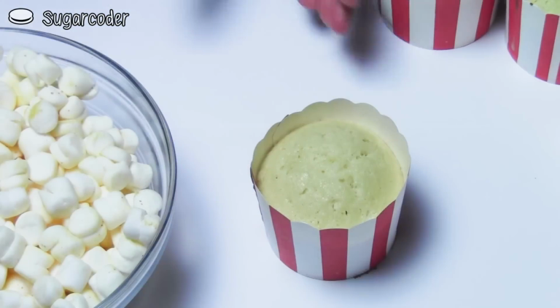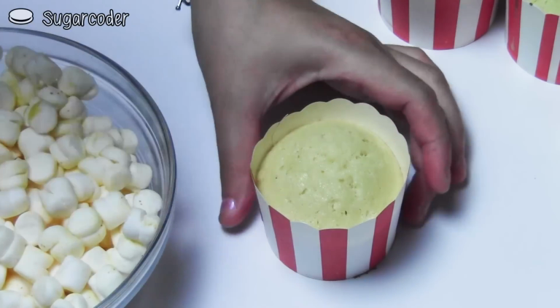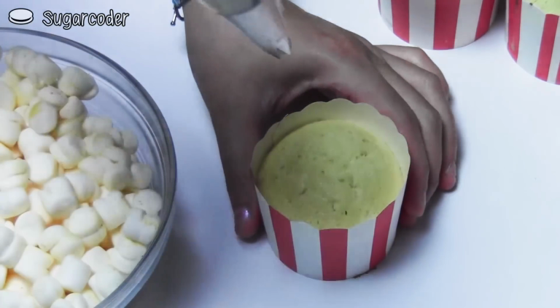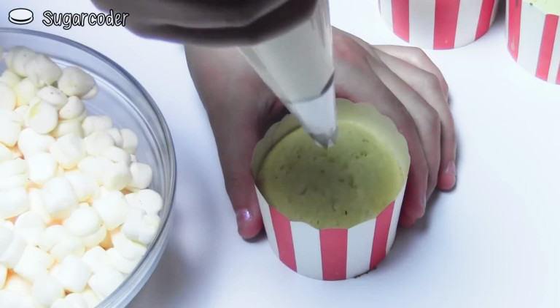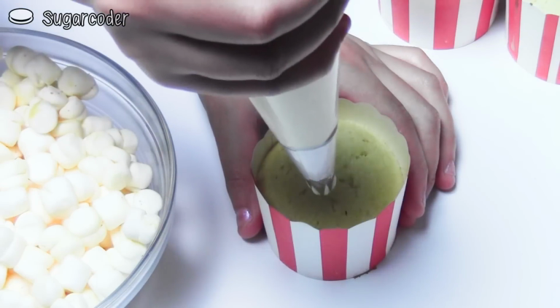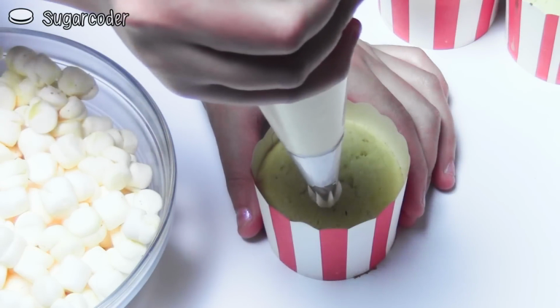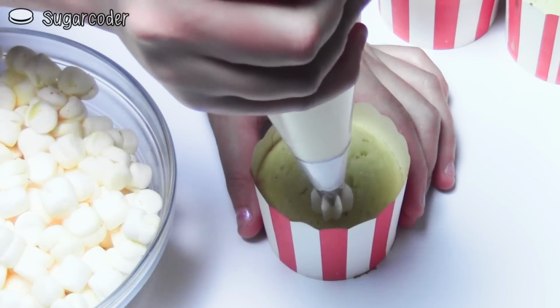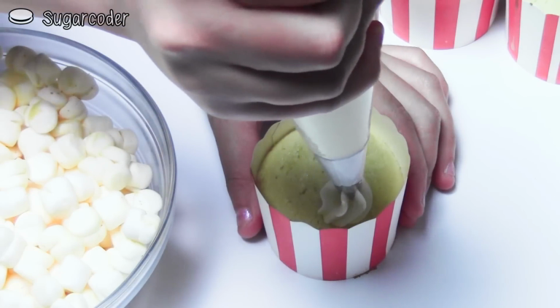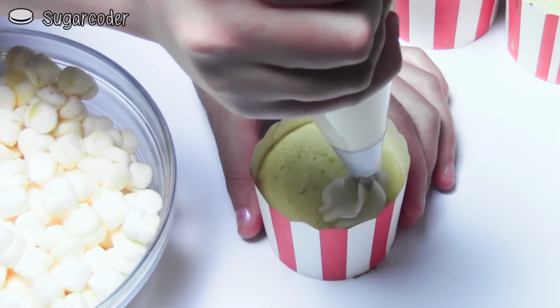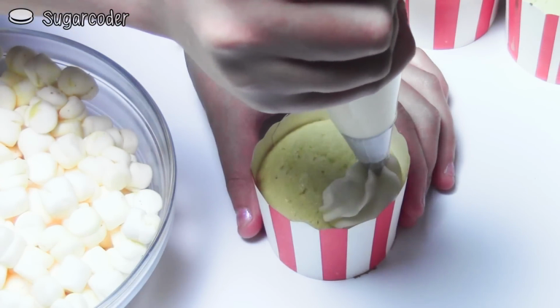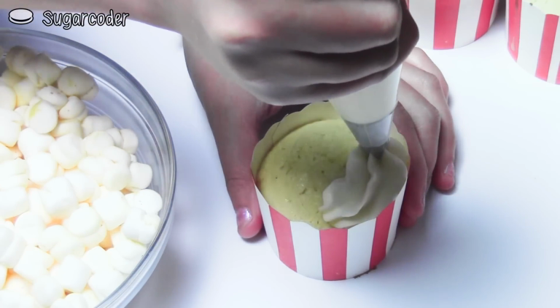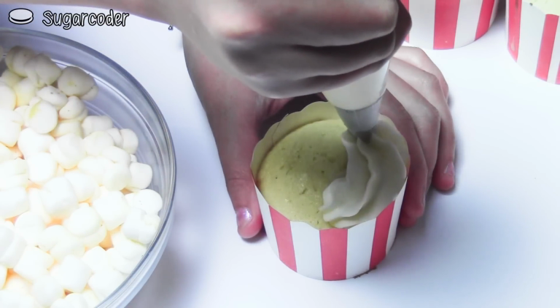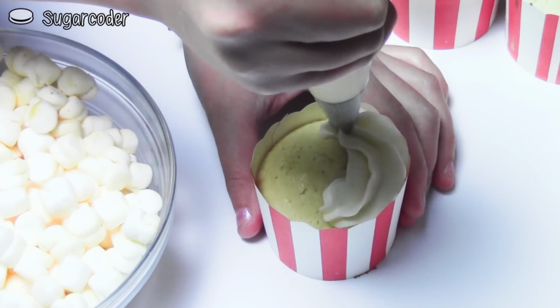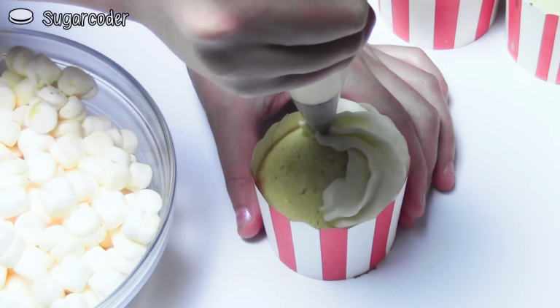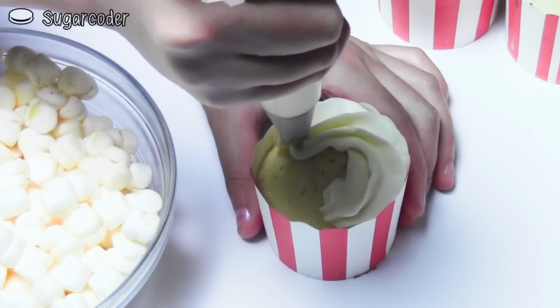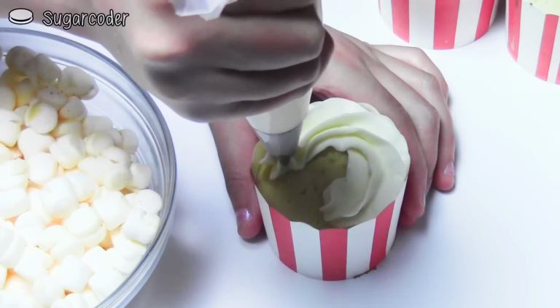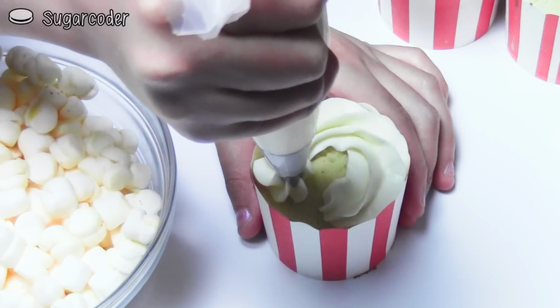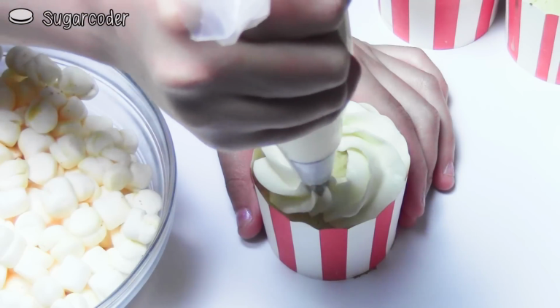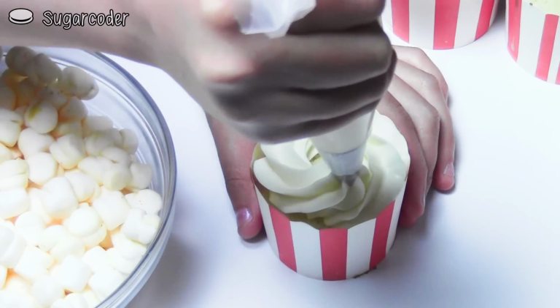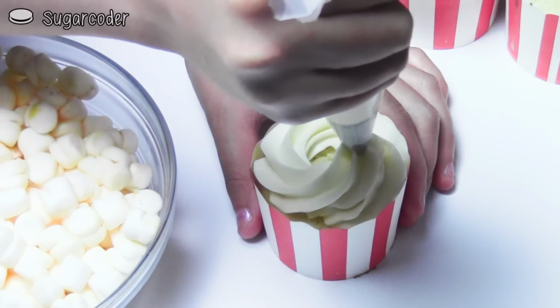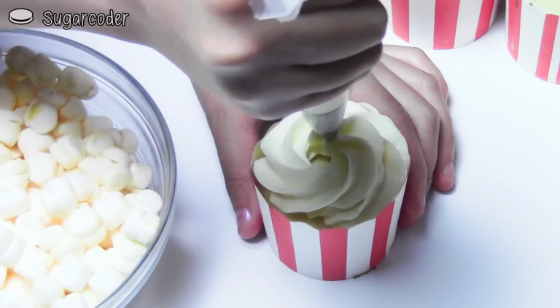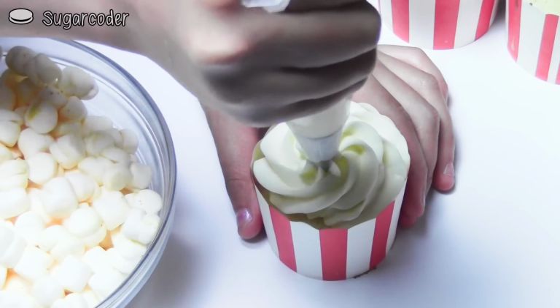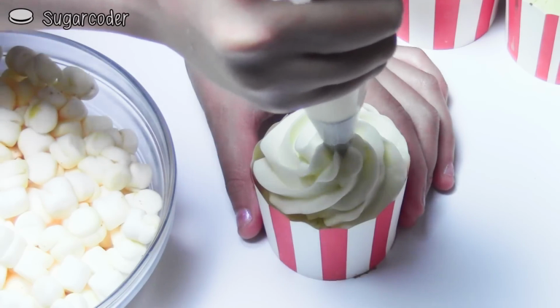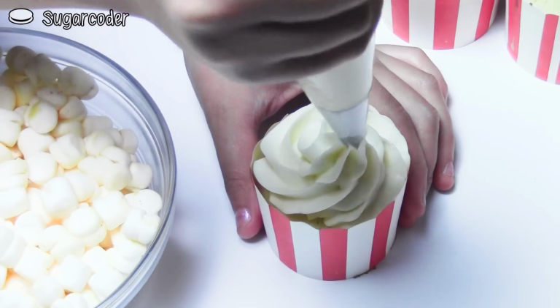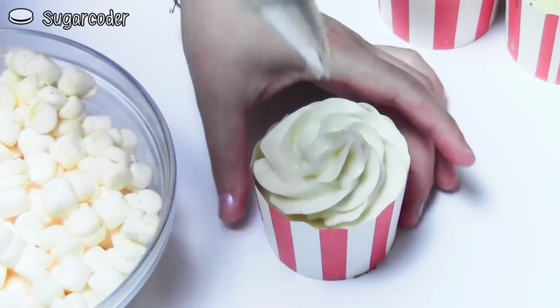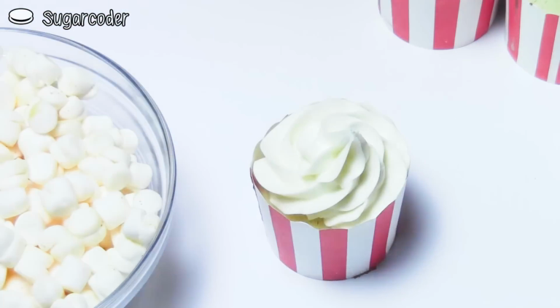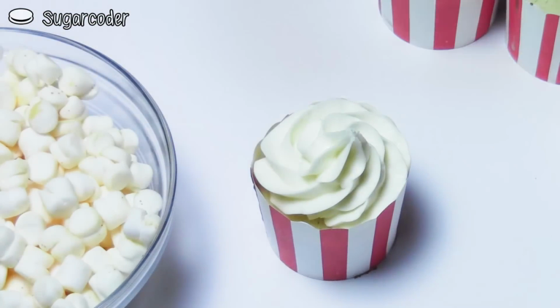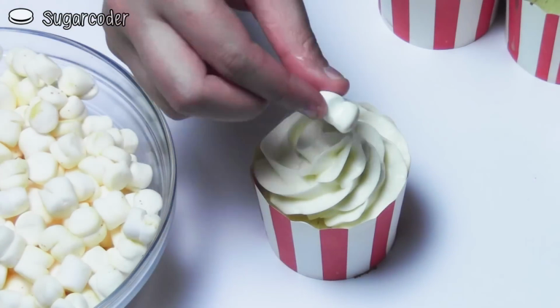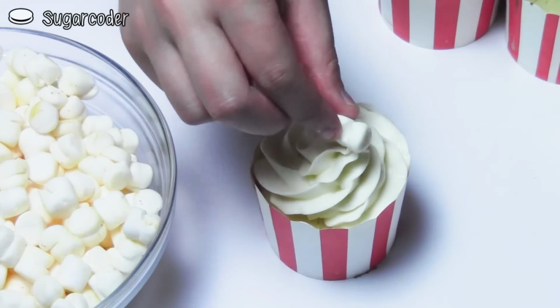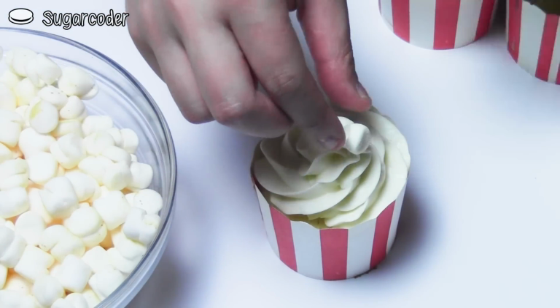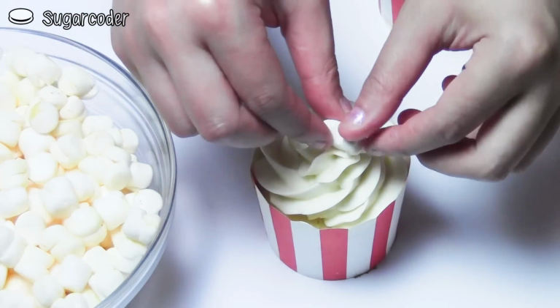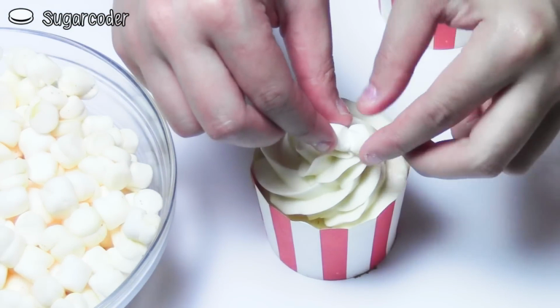In each cupcake liner with the cupcake, add a little bit of vanilla buttercream frosting on top, then place the mini marshmallows on top of the buttercream frosting and spread it out until it looks kind of like popcorn.